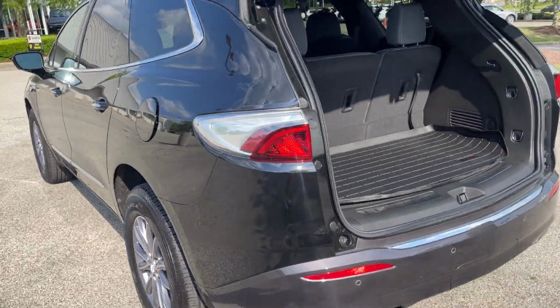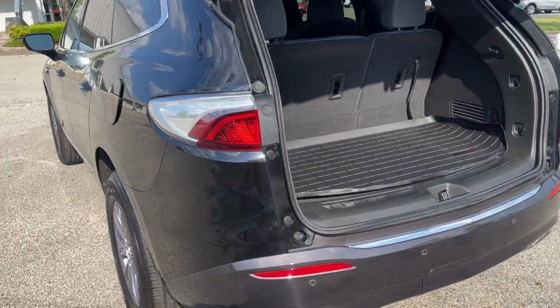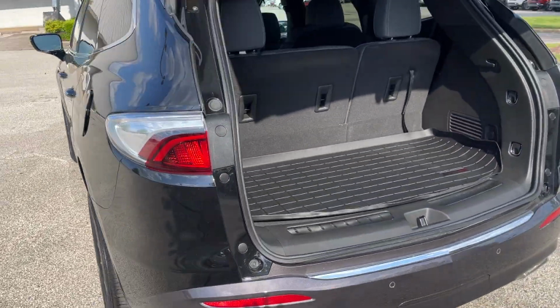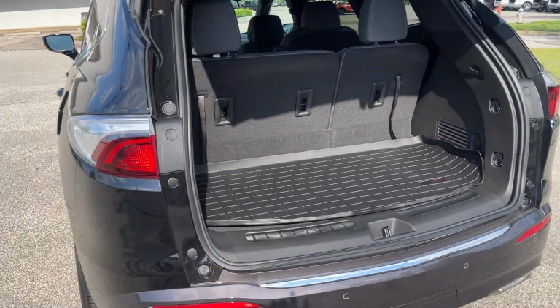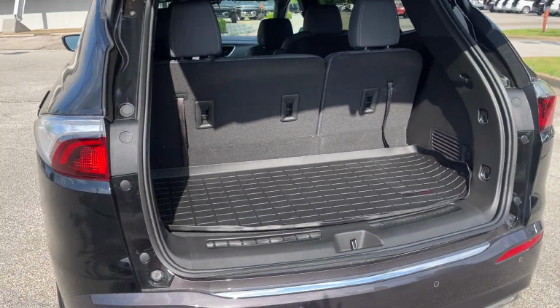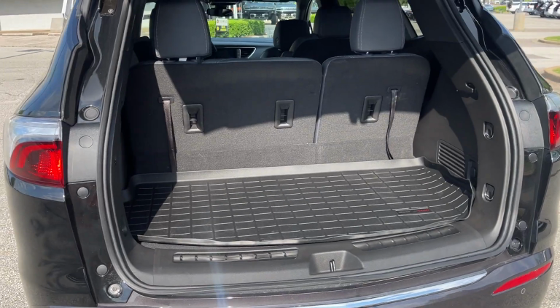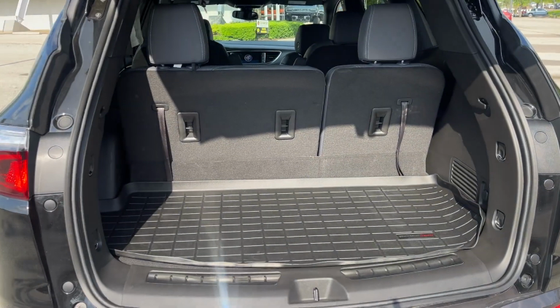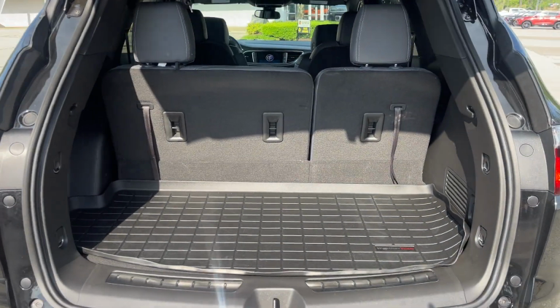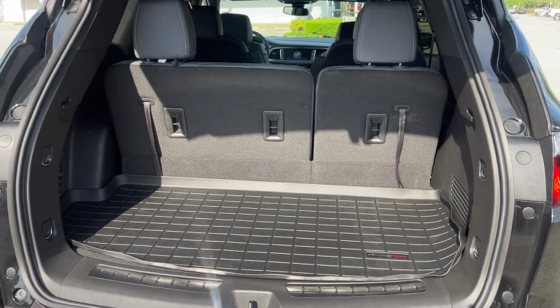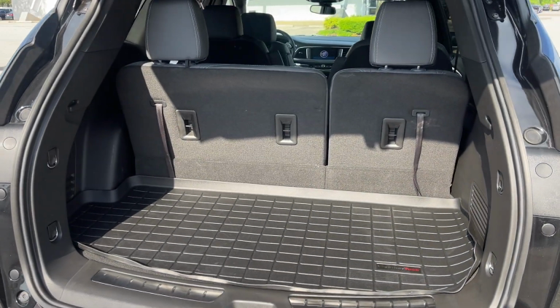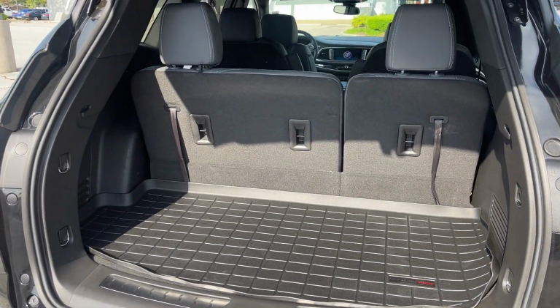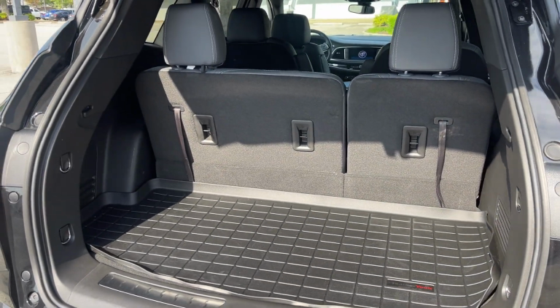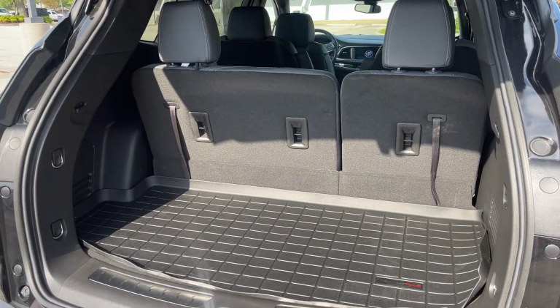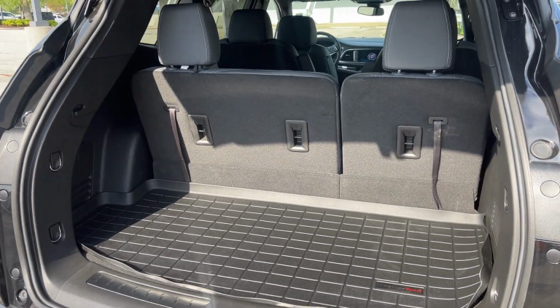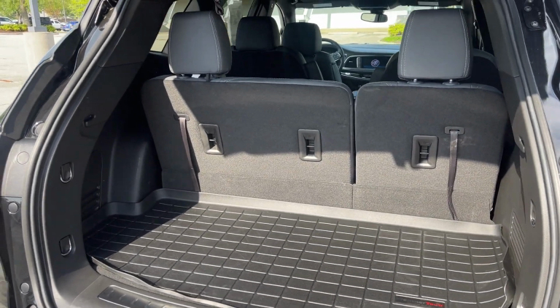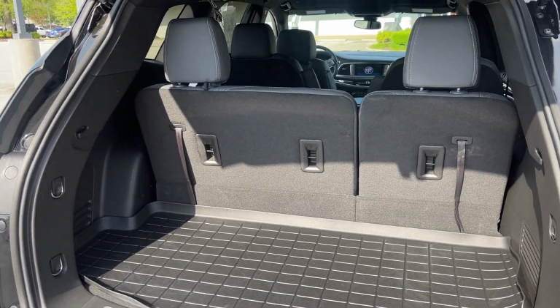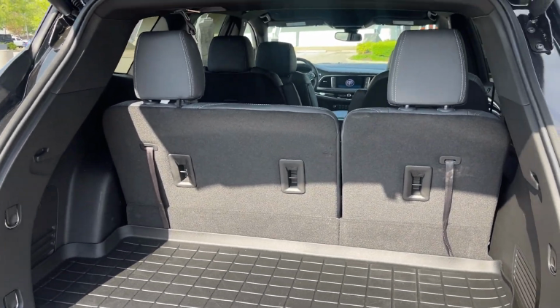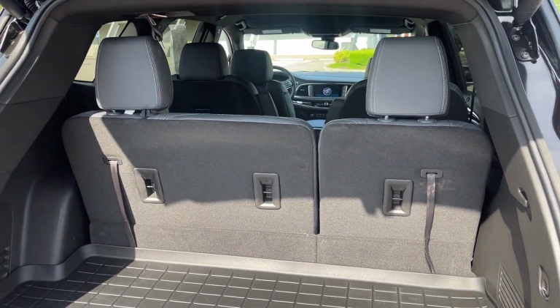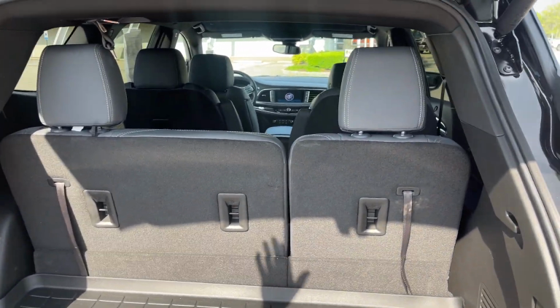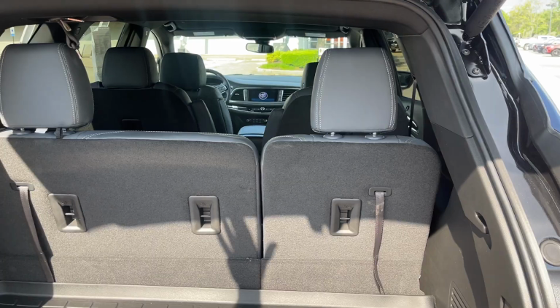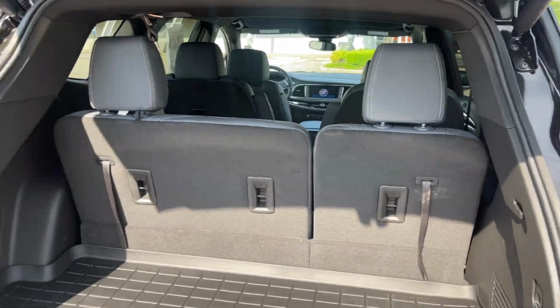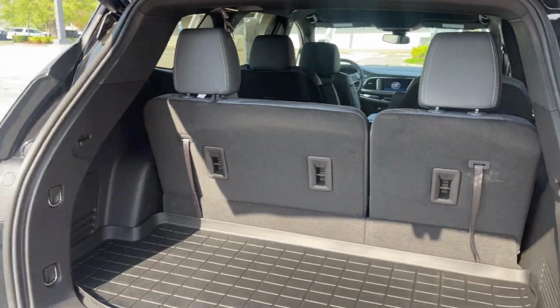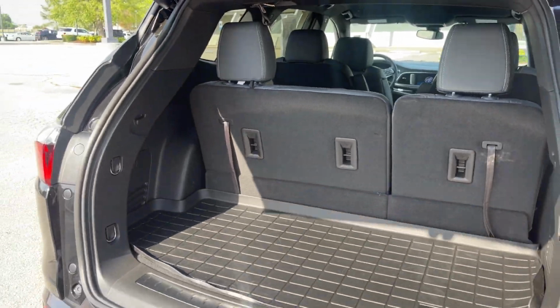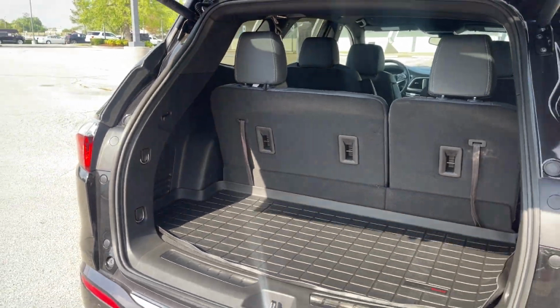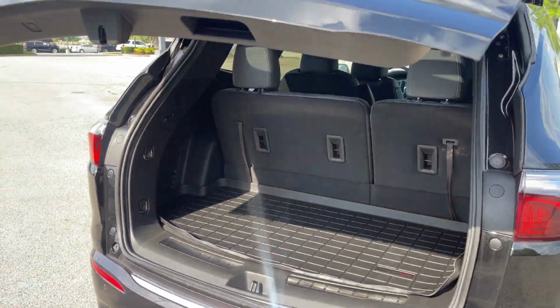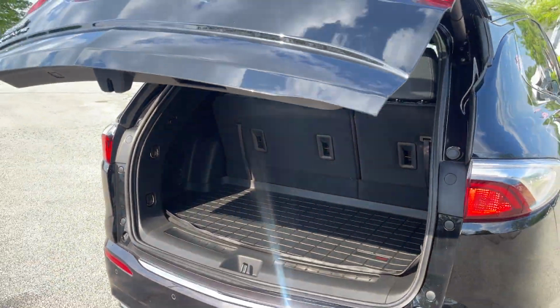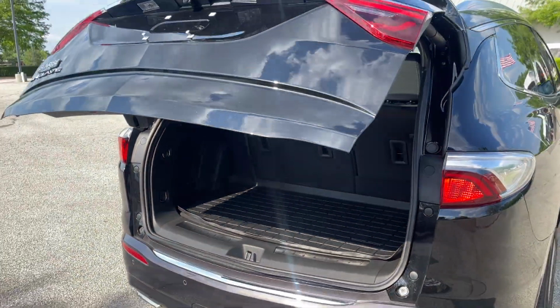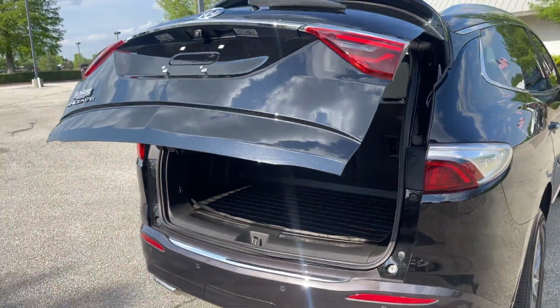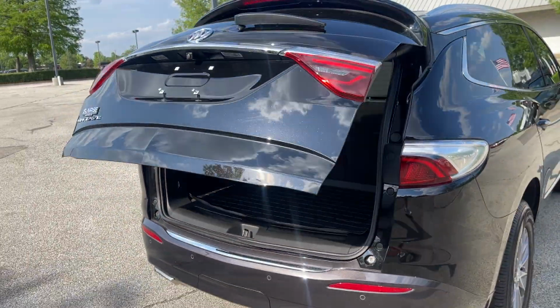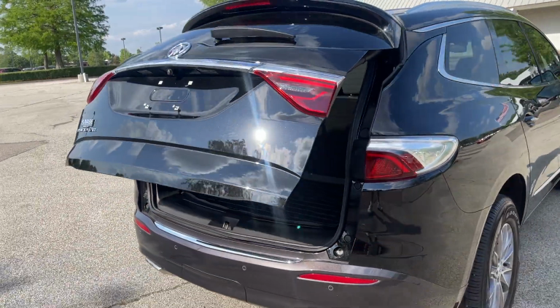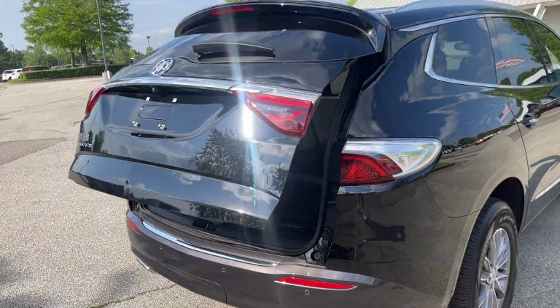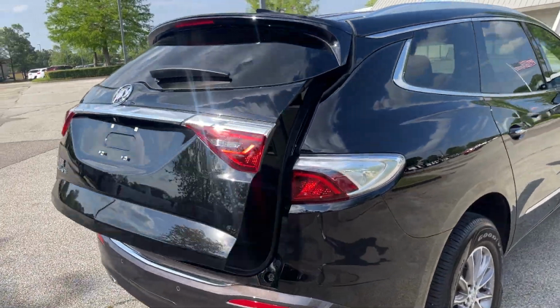Folks, look at the room behind the third row. And if that's not enough, just pull the seats down and load her on up. One of my favorite options — the power liftgate. Grab your goodies, push the button, the gate goes down.